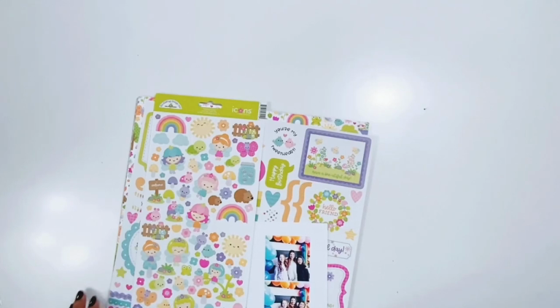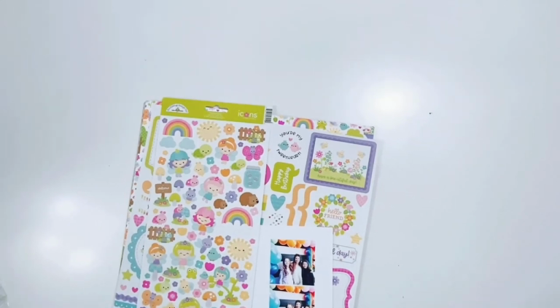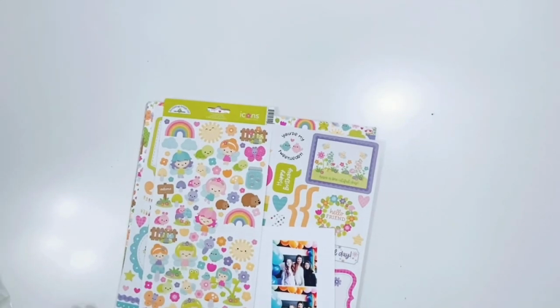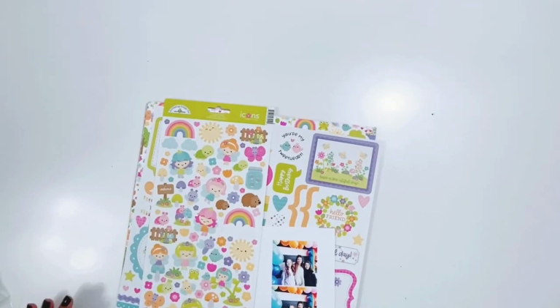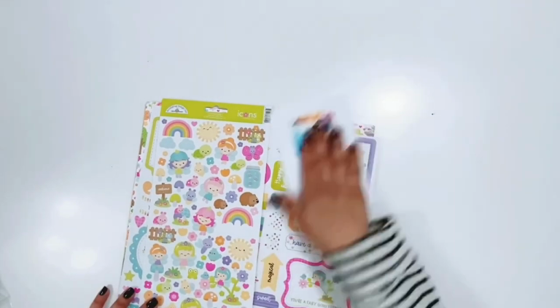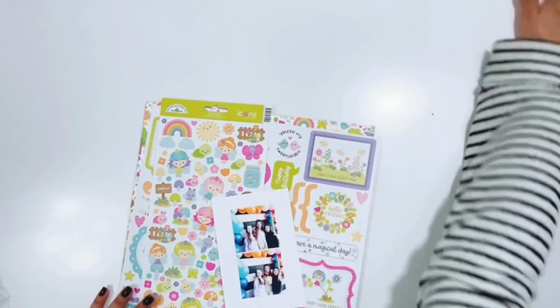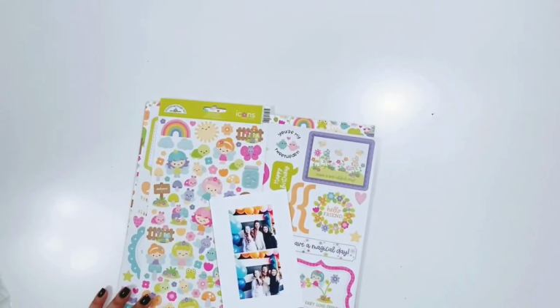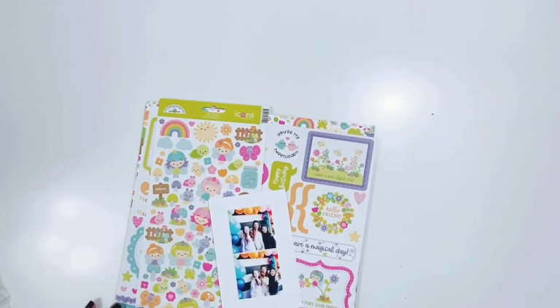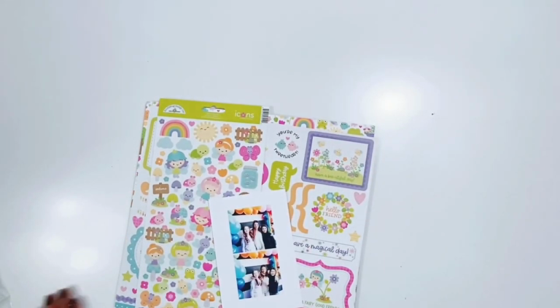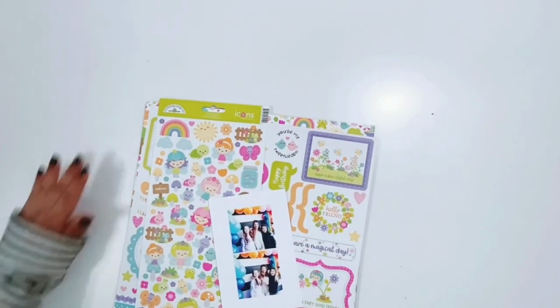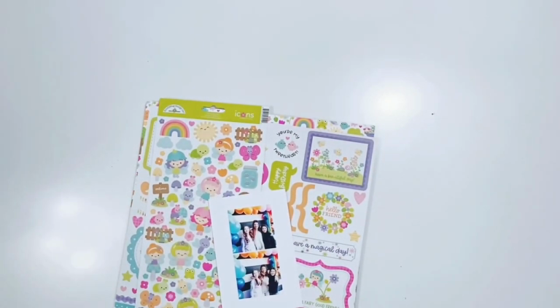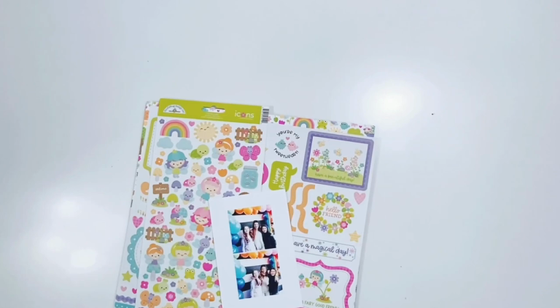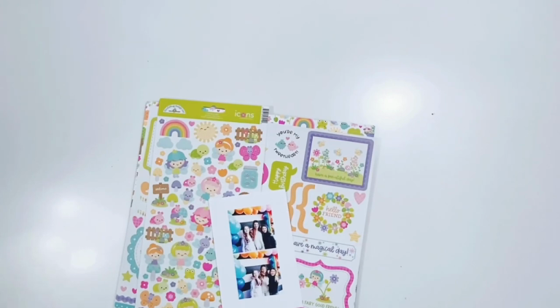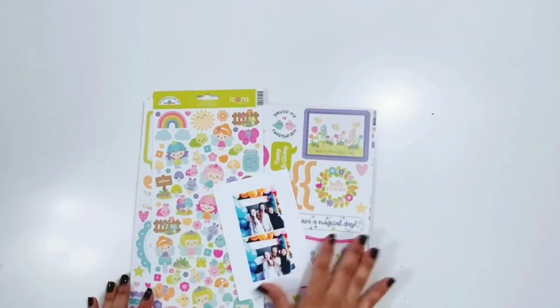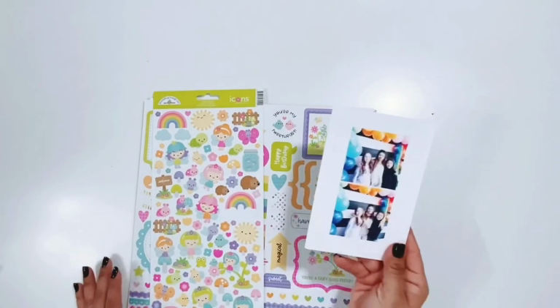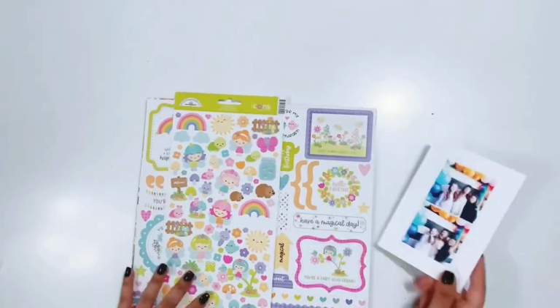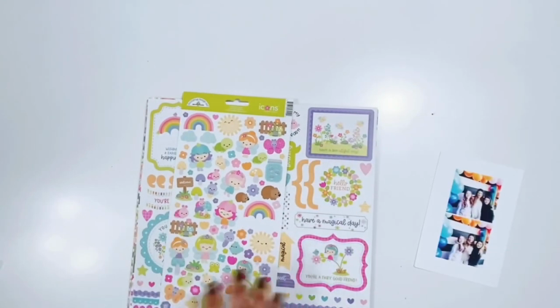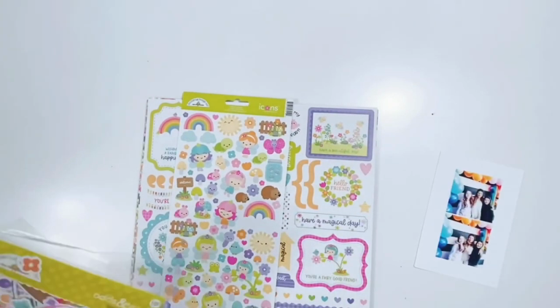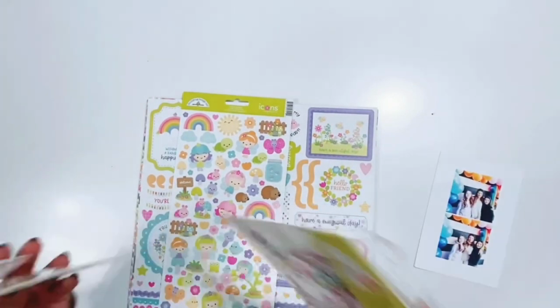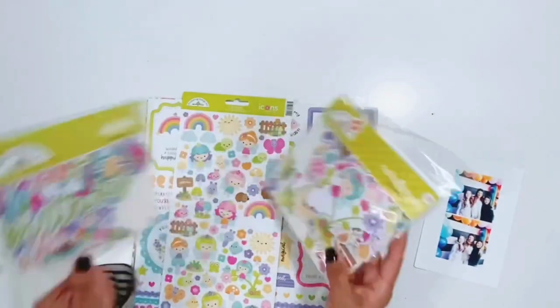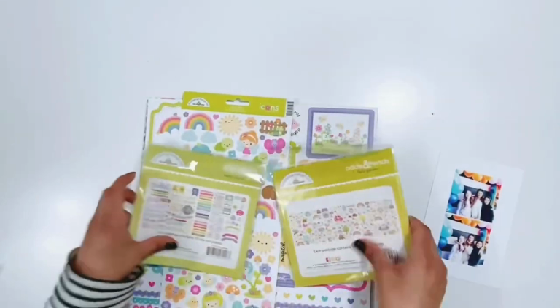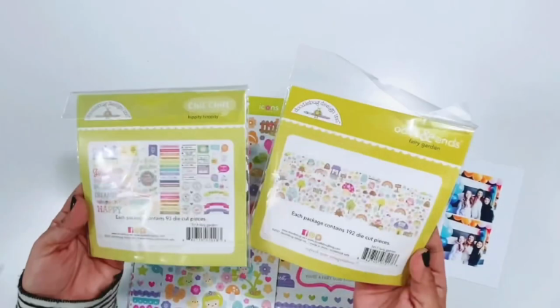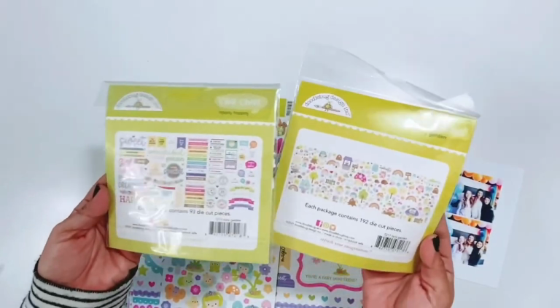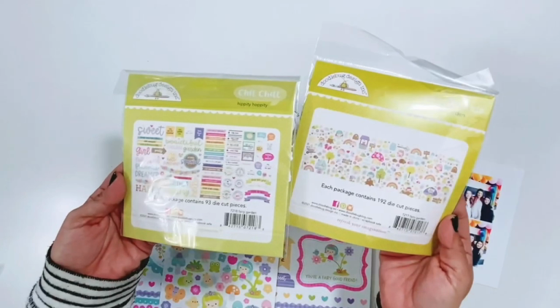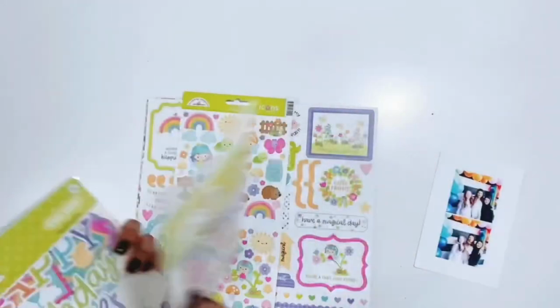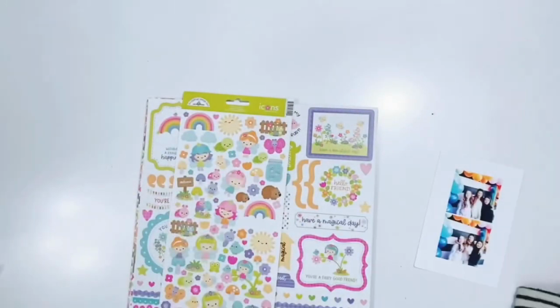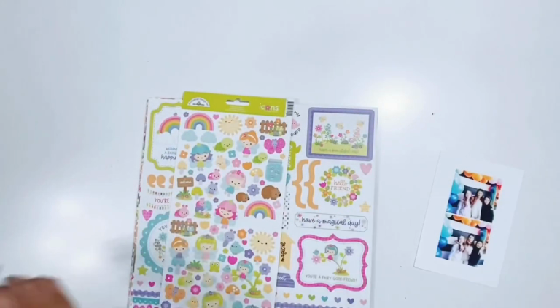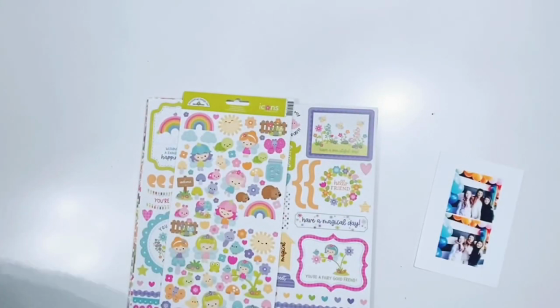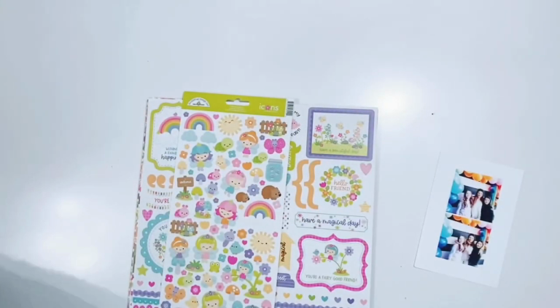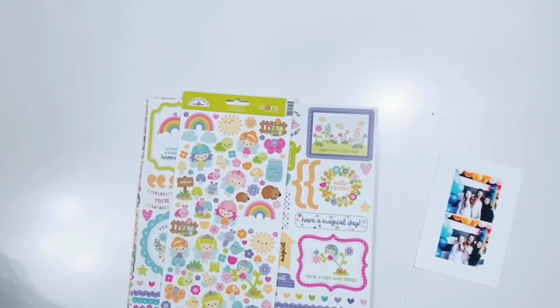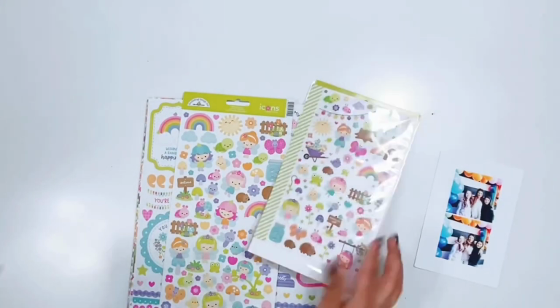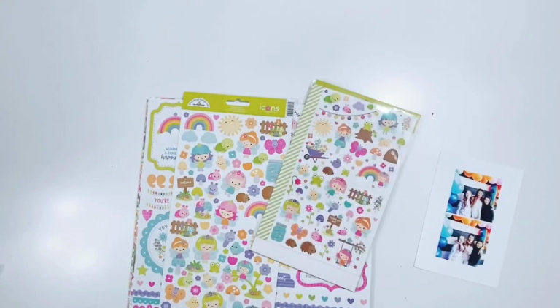Hey friends, it's Erica. Welcome back to my channel. Today I have a layout for the Doodlebug design team and I'm going to use the new Fairy Garden collection. This is my very first layout using this gorgeous collection and I'm super excited.